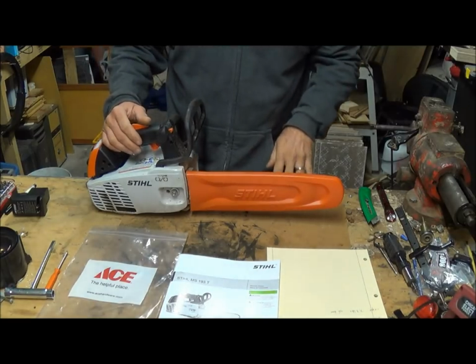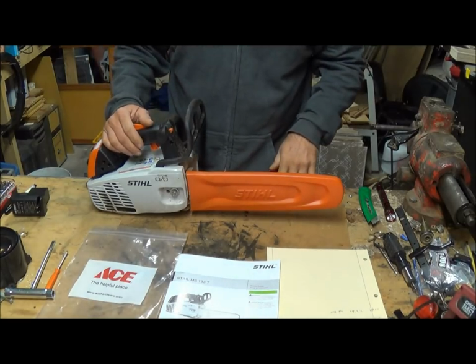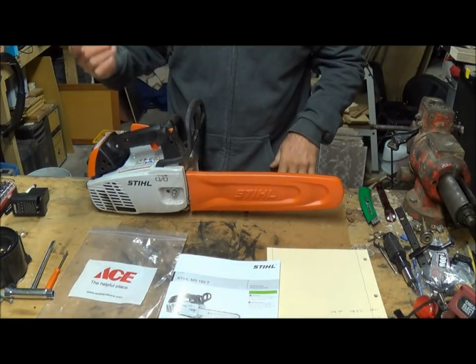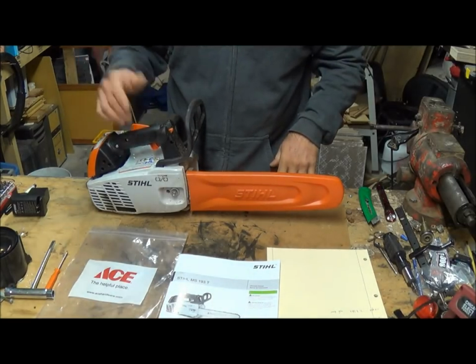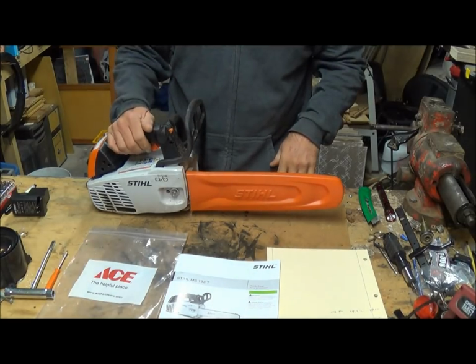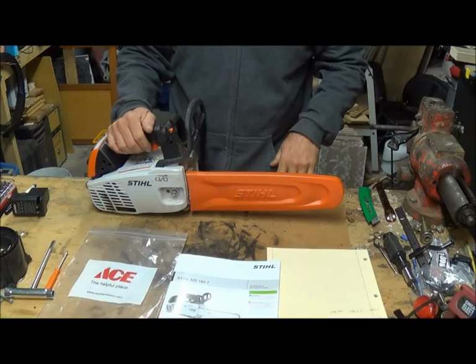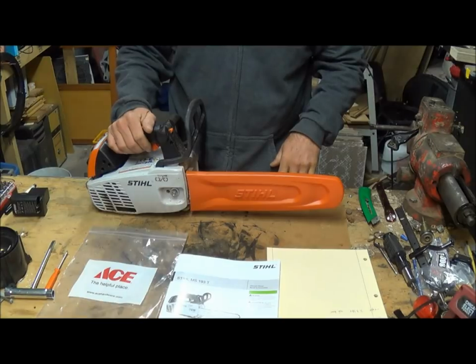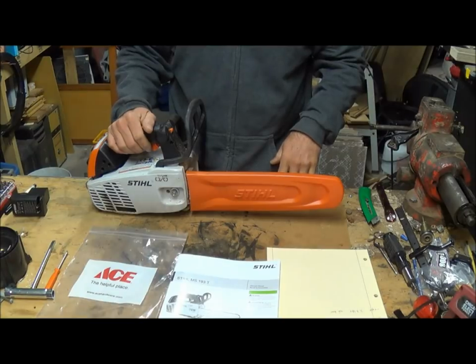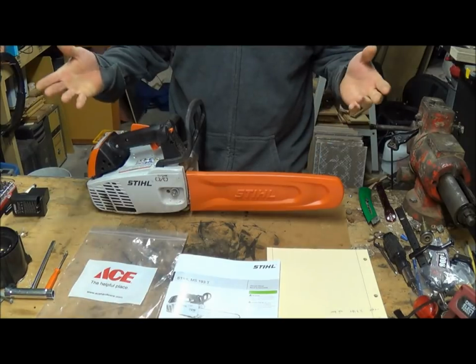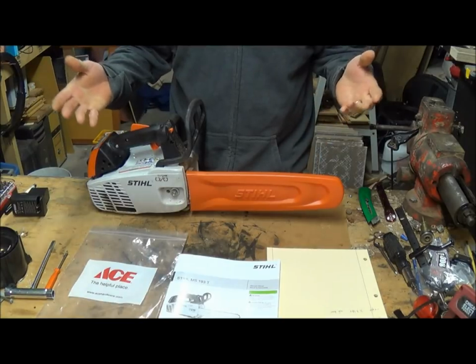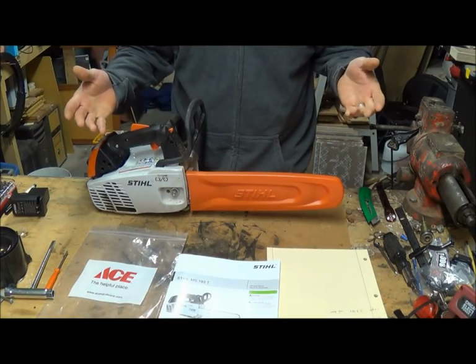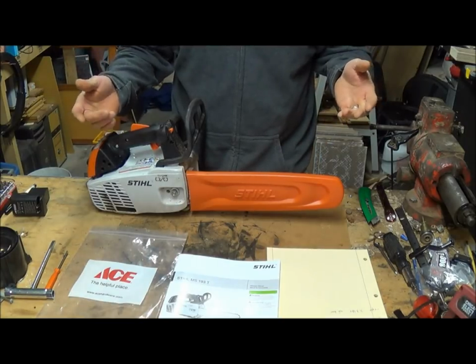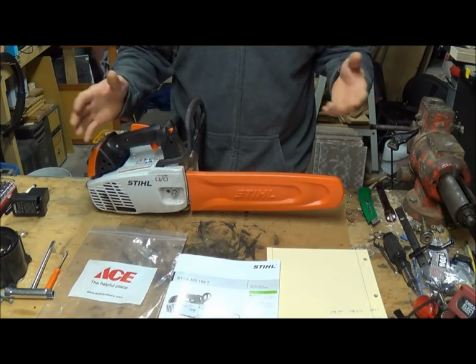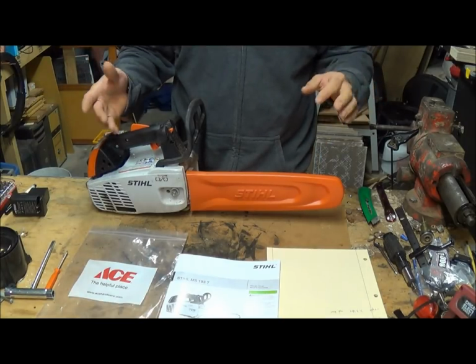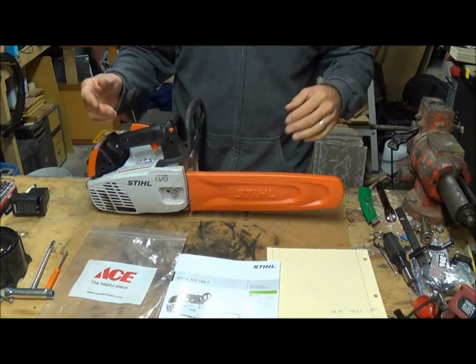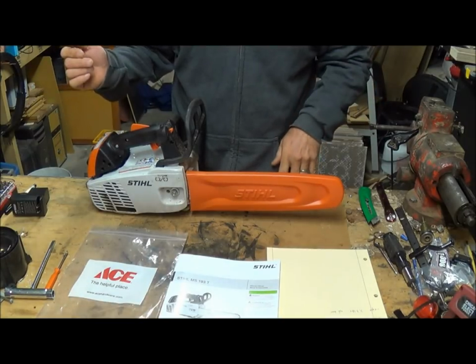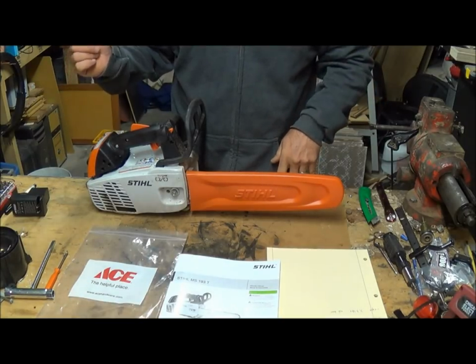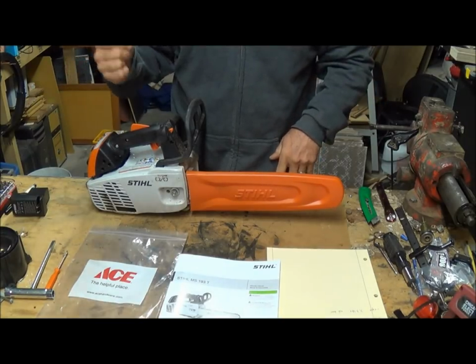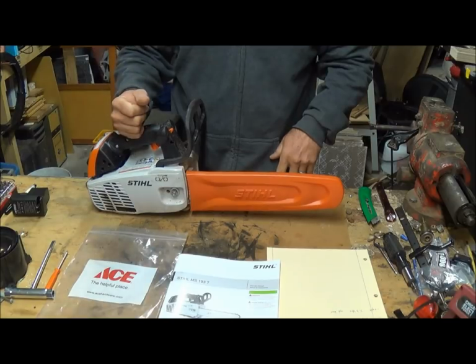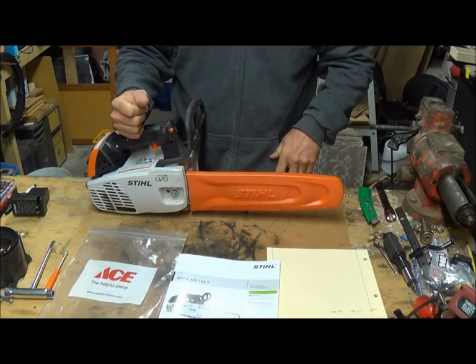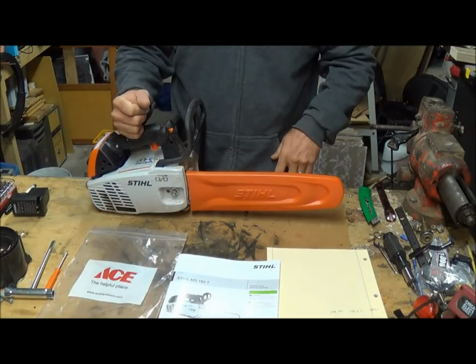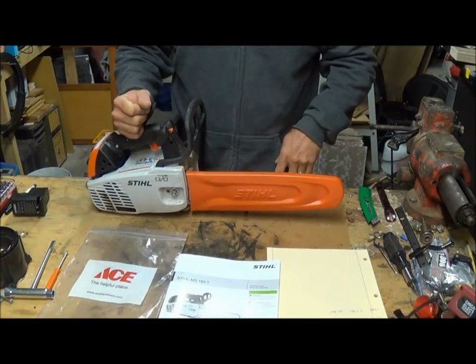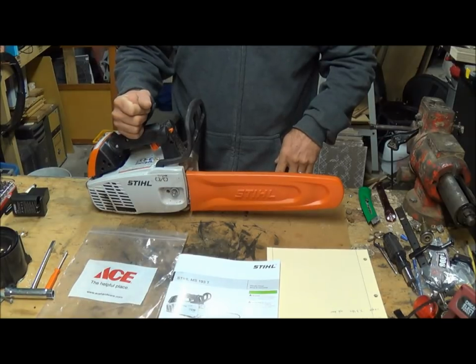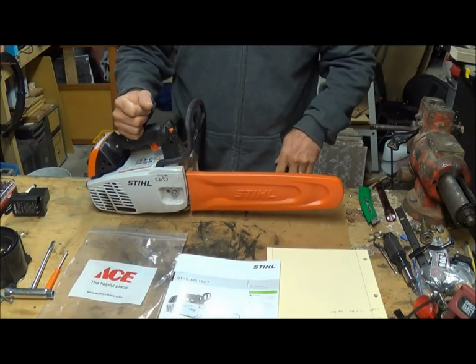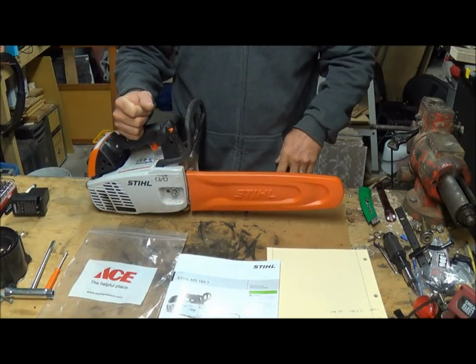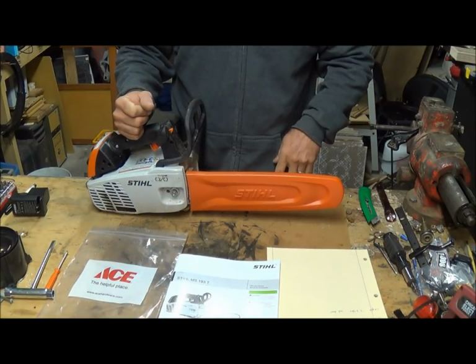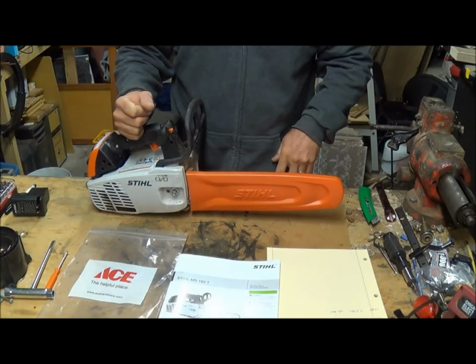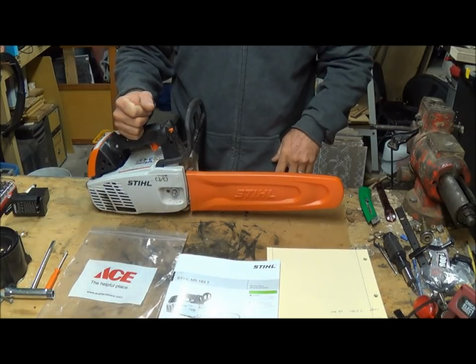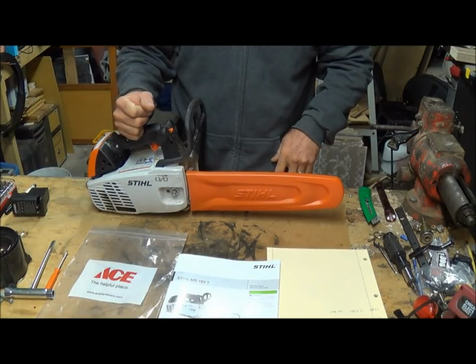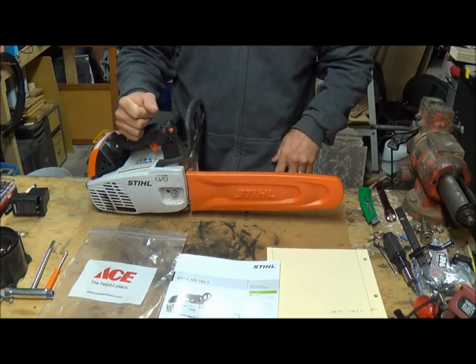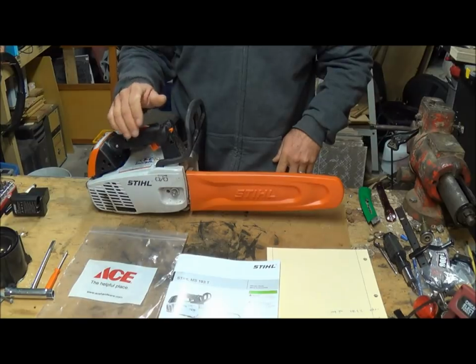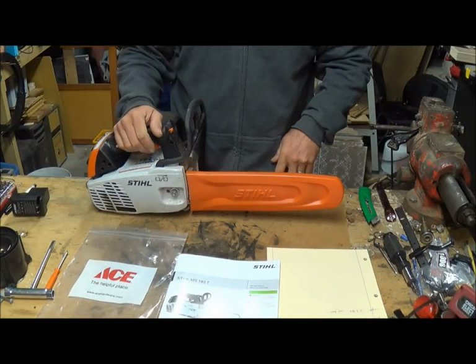This is pretty much how it came to me — I just bought it new. The thing cost about $350, a lot more expensive than my previous saw, but a lot better.